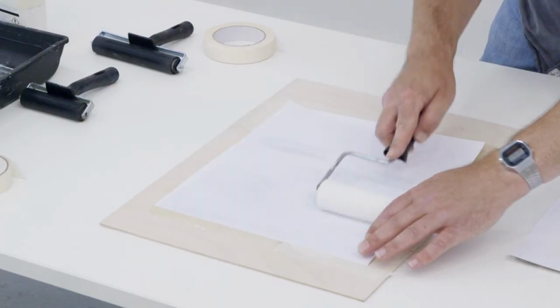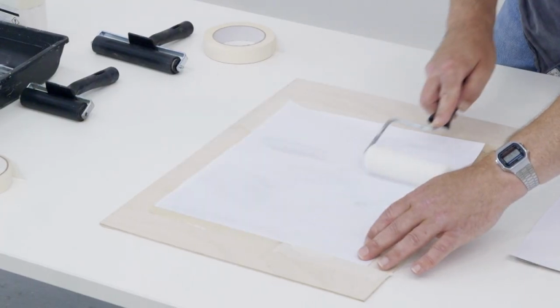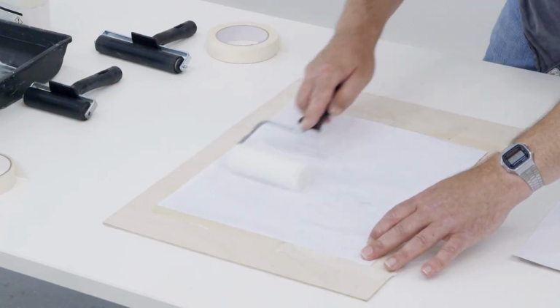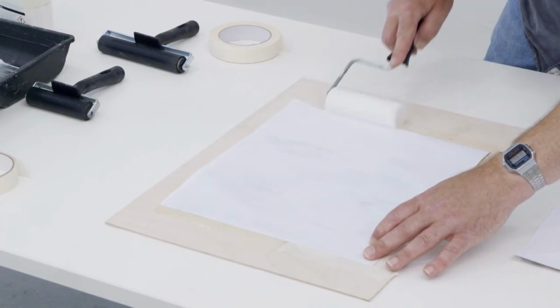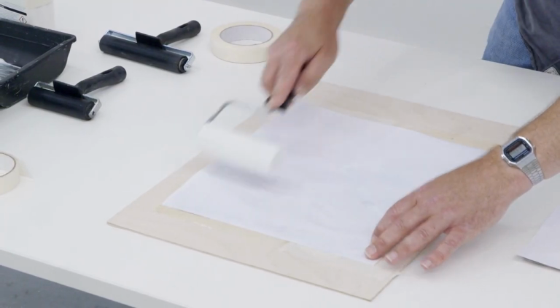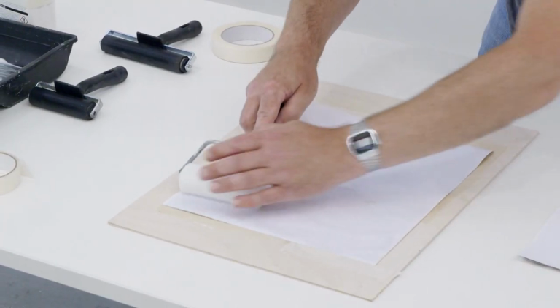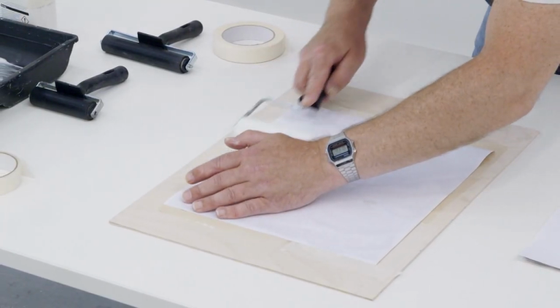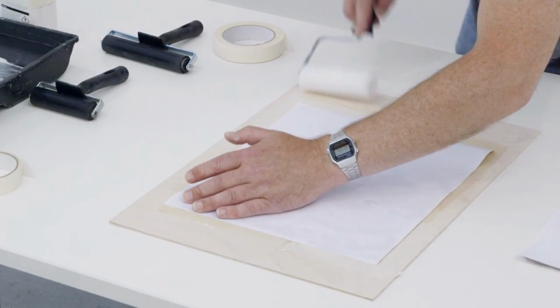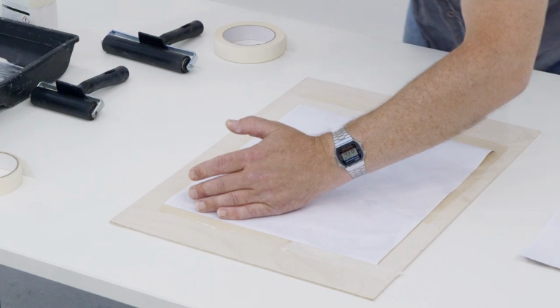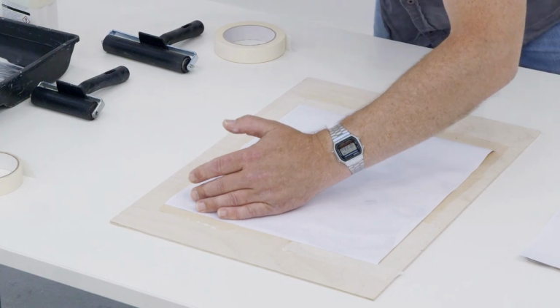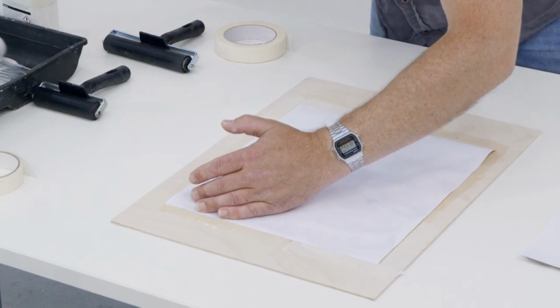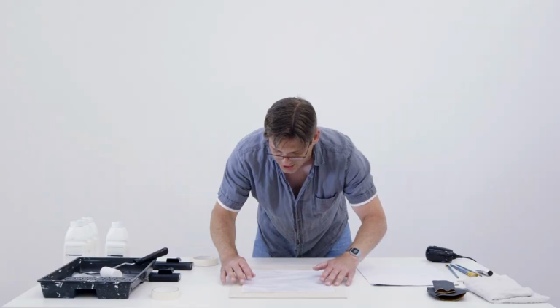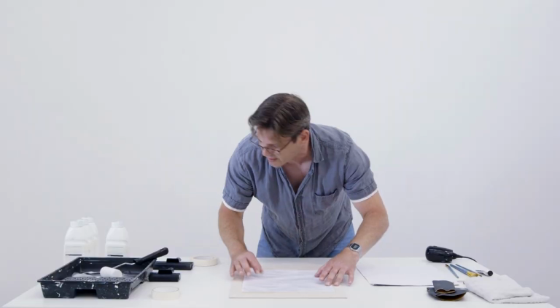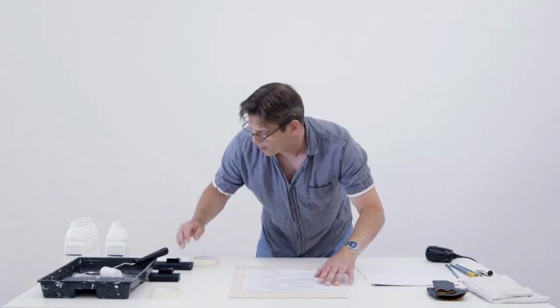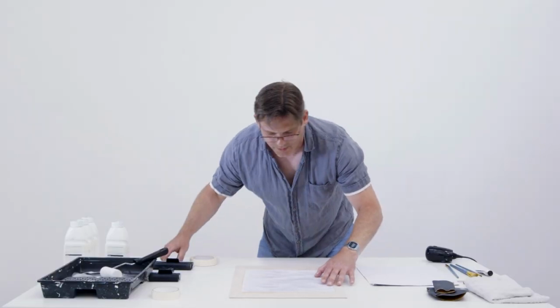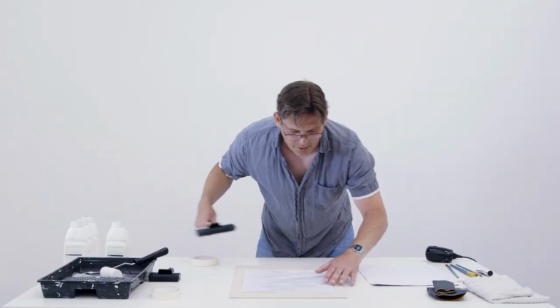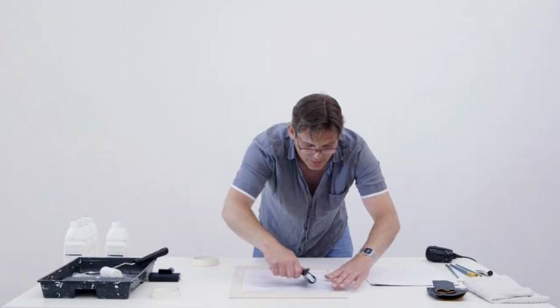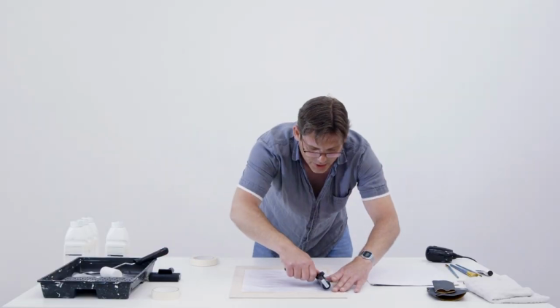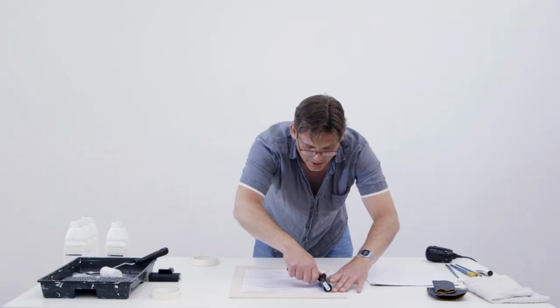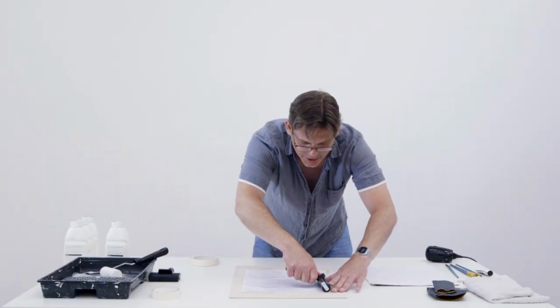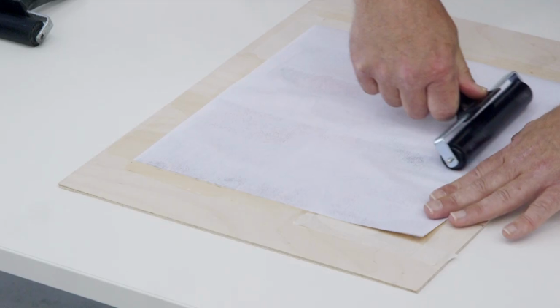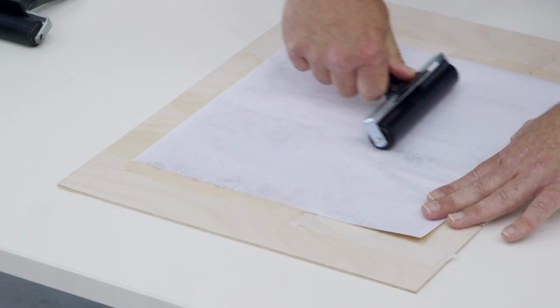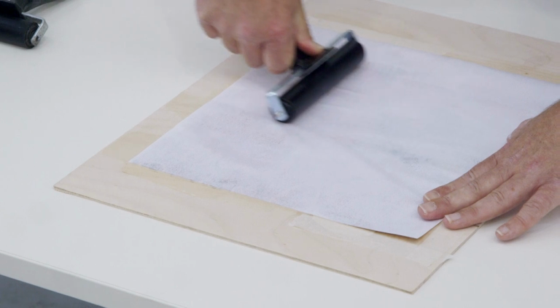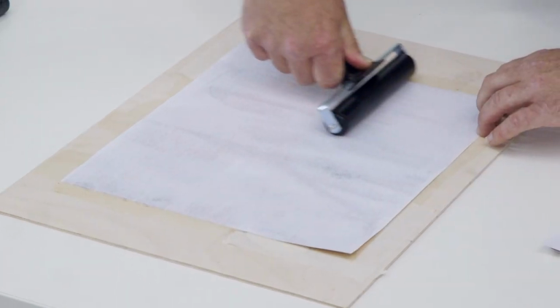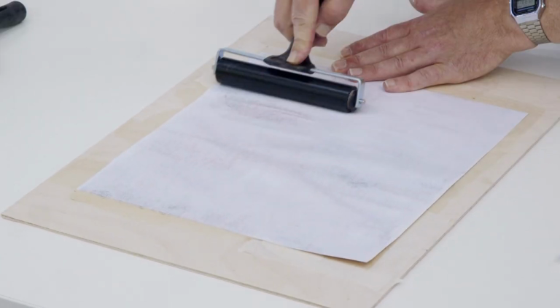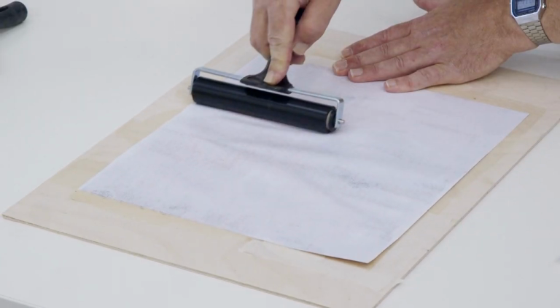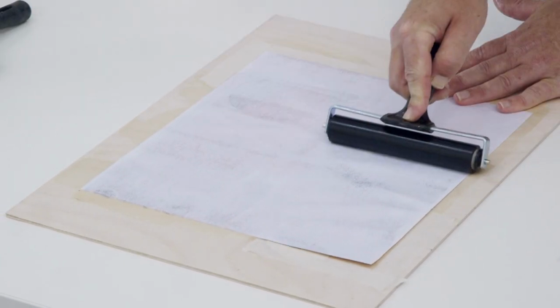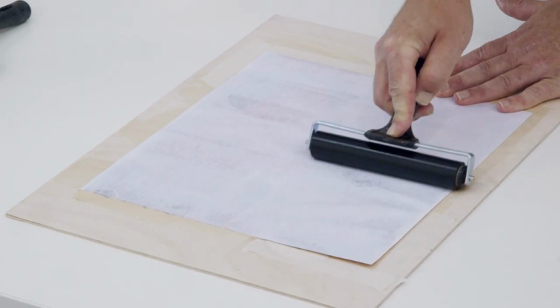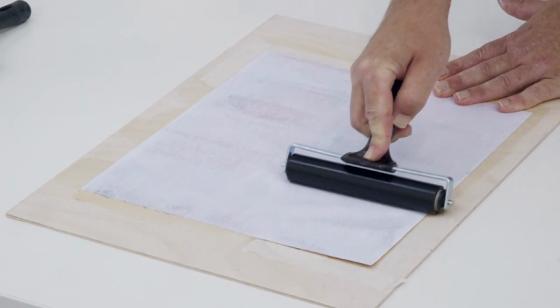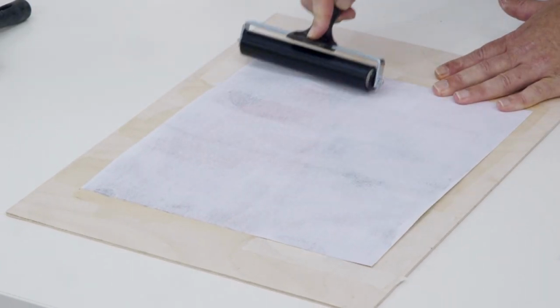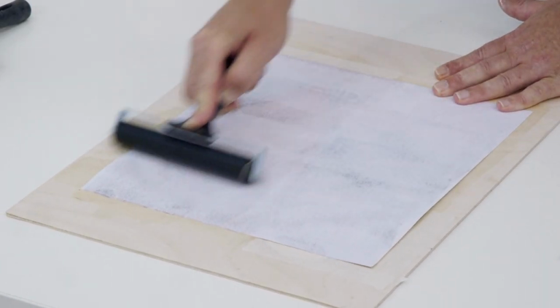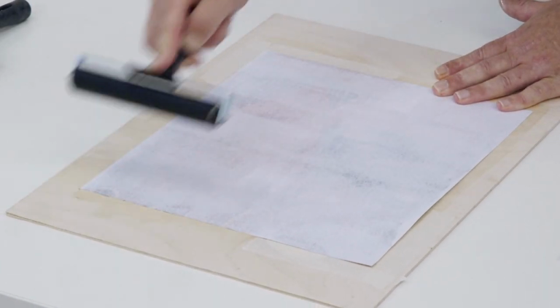Now where the paper is becoming wet, we see creases just starting to form. Now I'm going to use the roller just to go over these, using quite a bit of pressure.